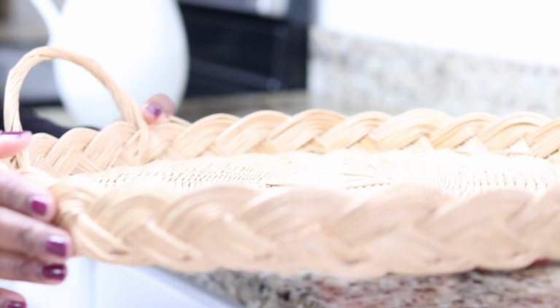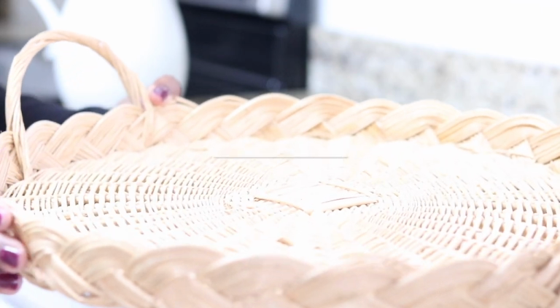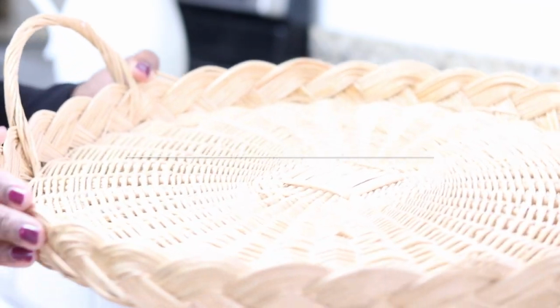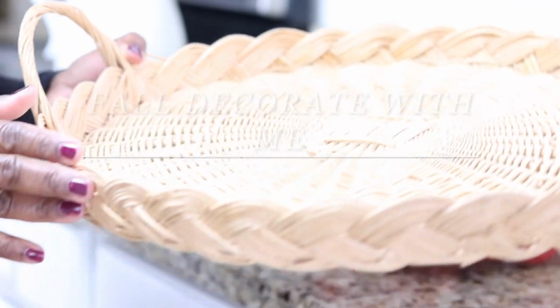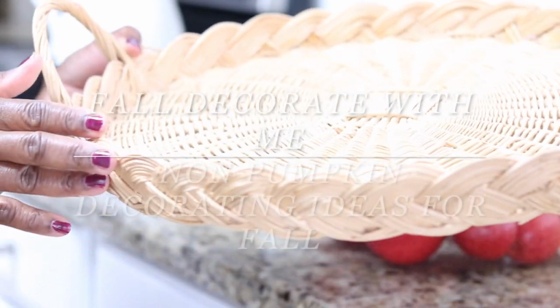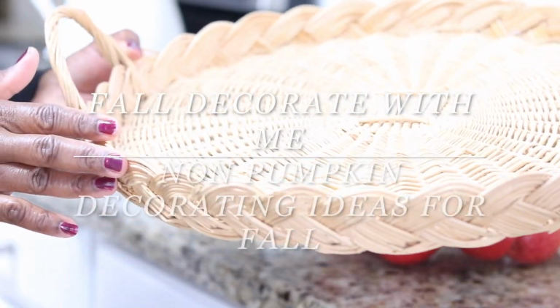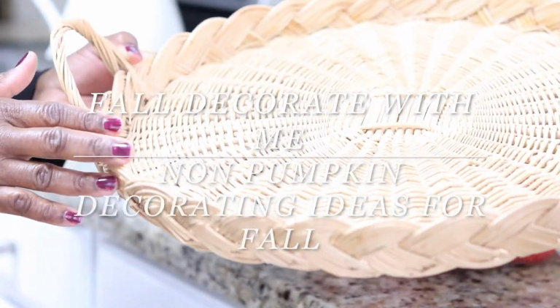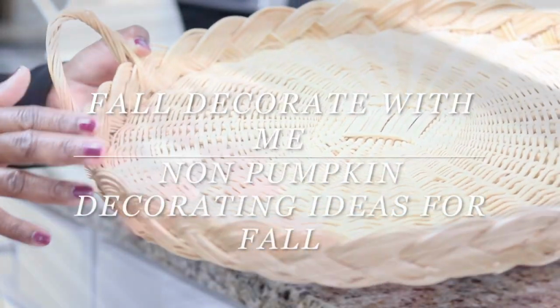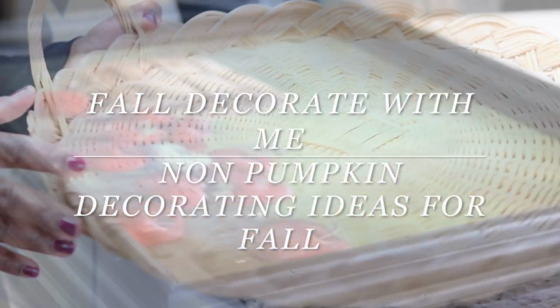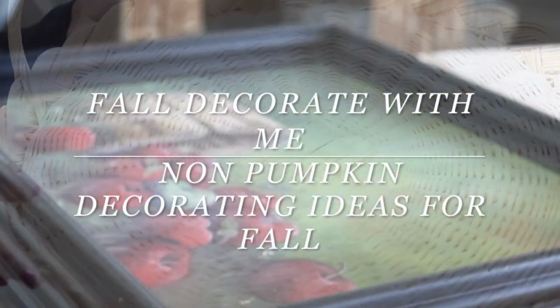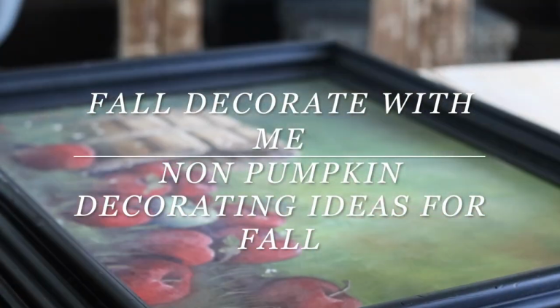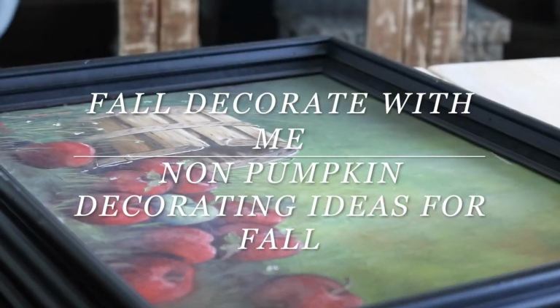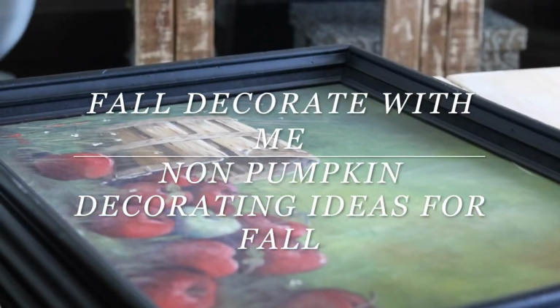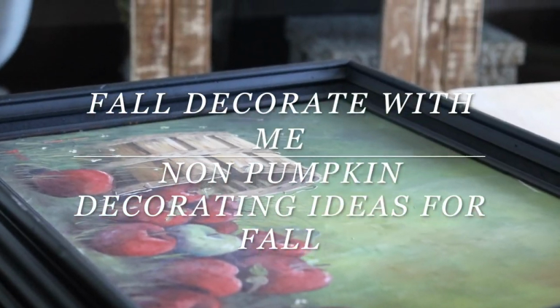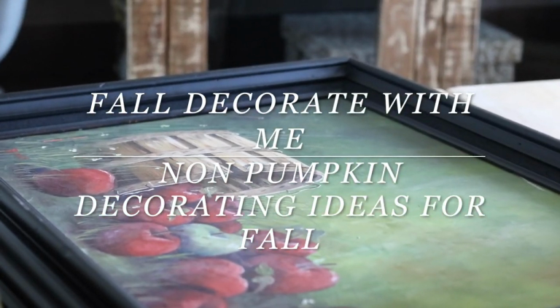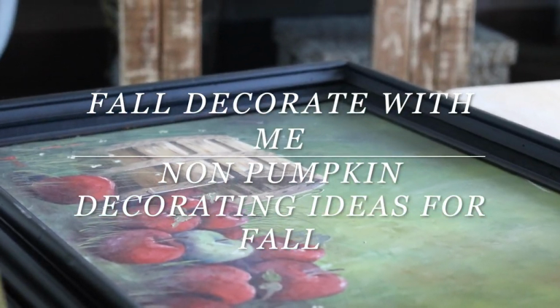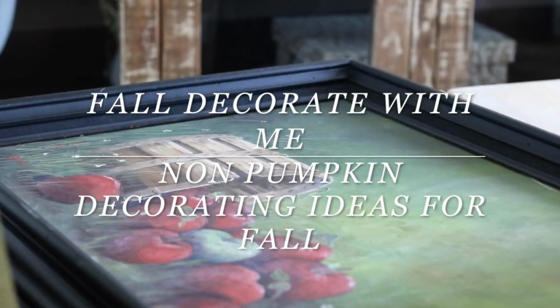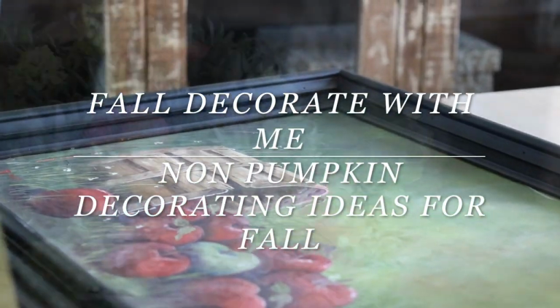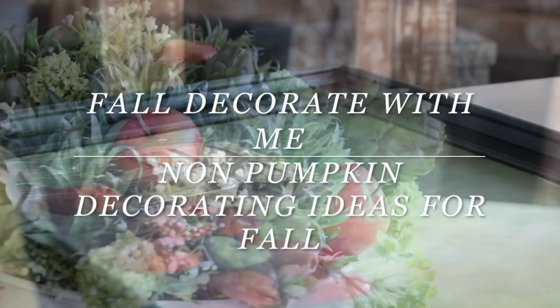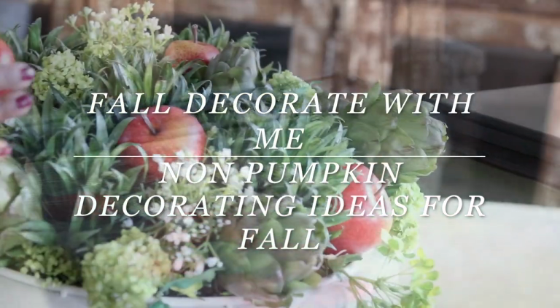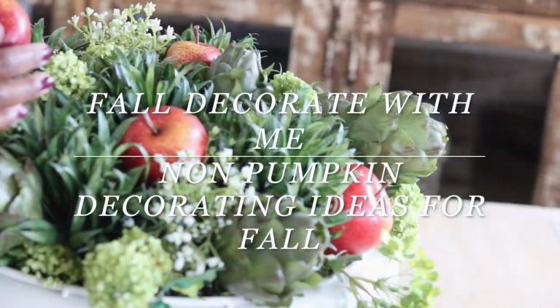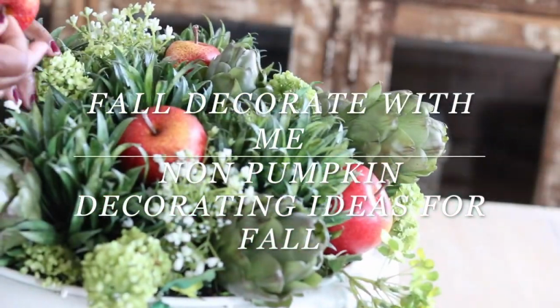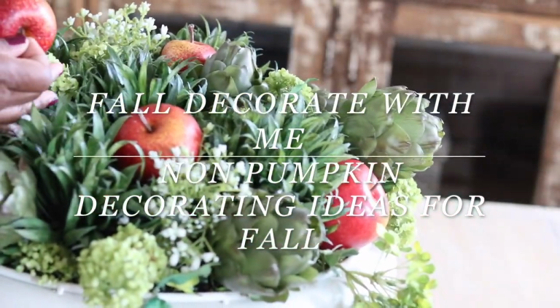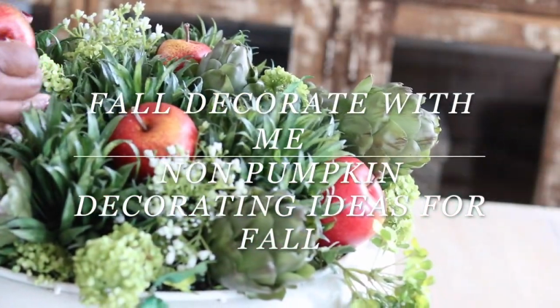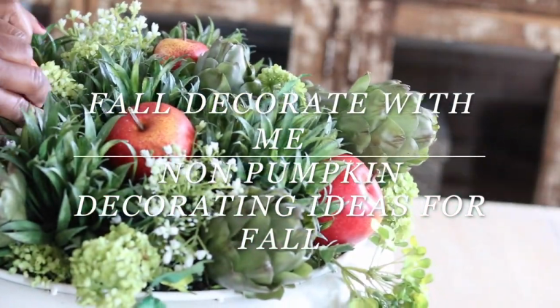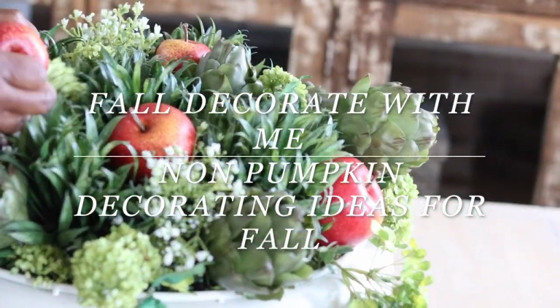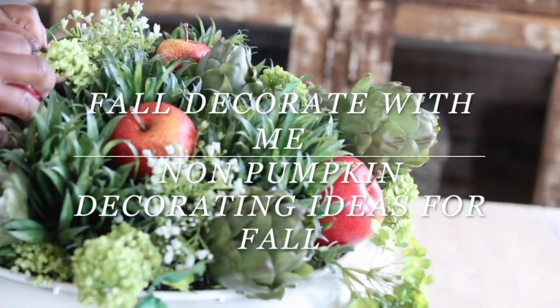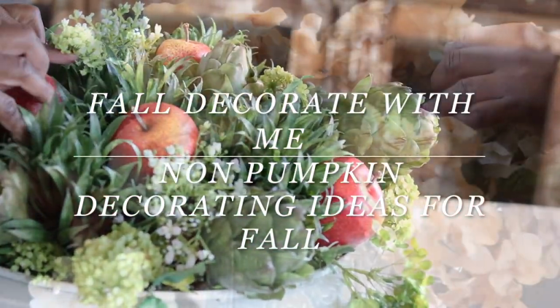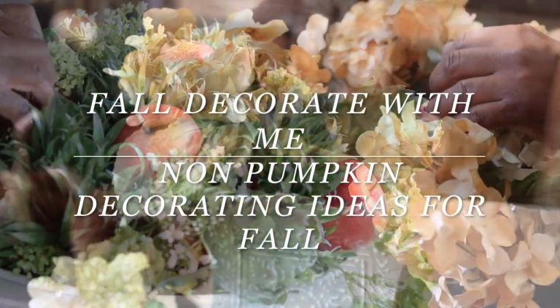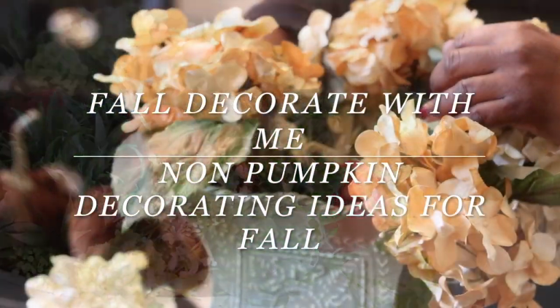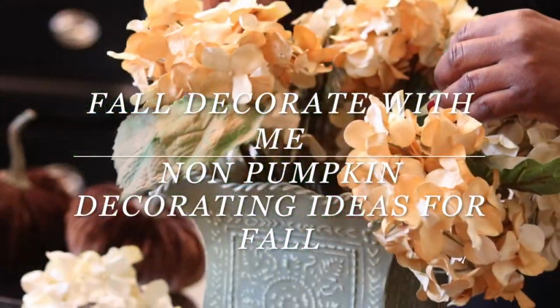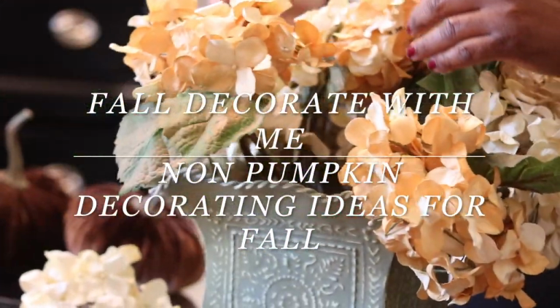Well hello everyone and welcome back to the channel for this fall decorate with me. I'm going to give you a few non-pumpkin decorating ideas for the fall.